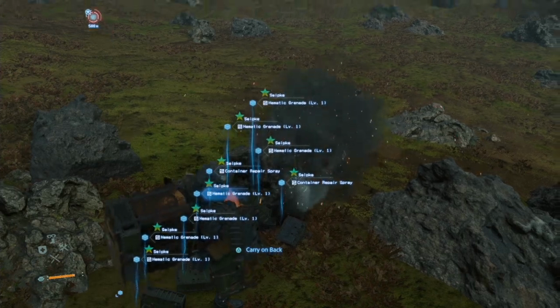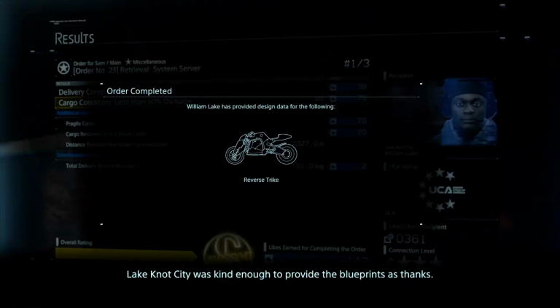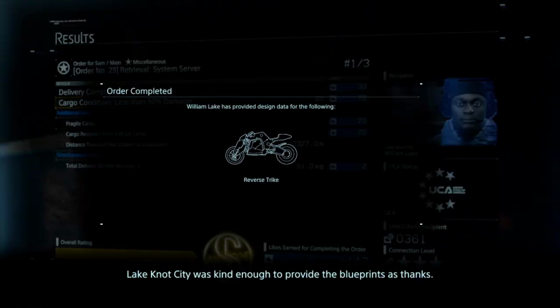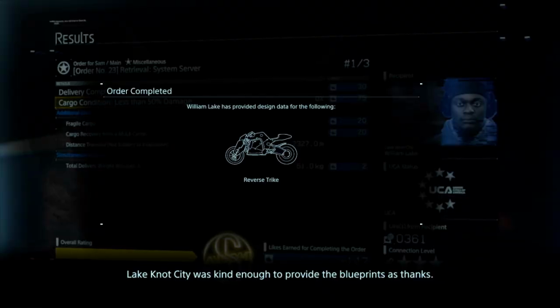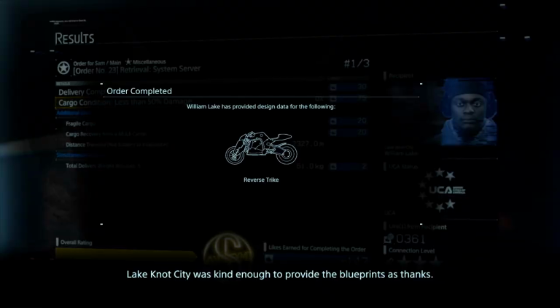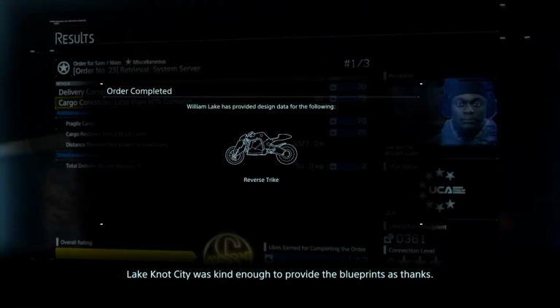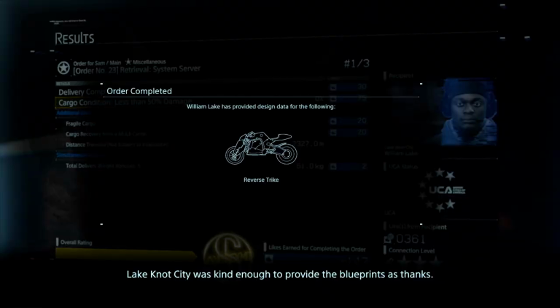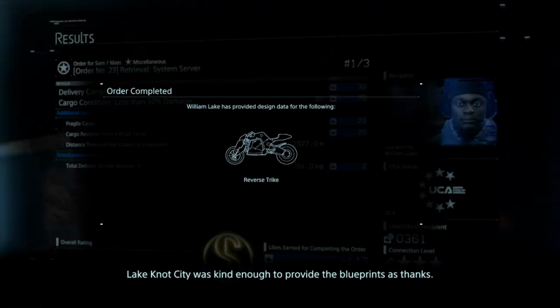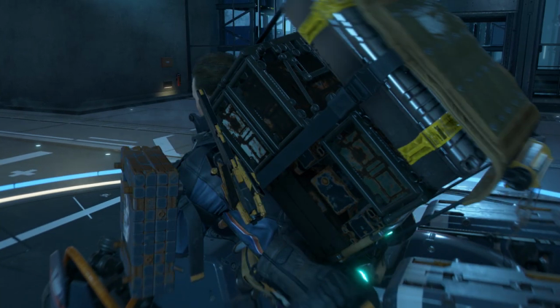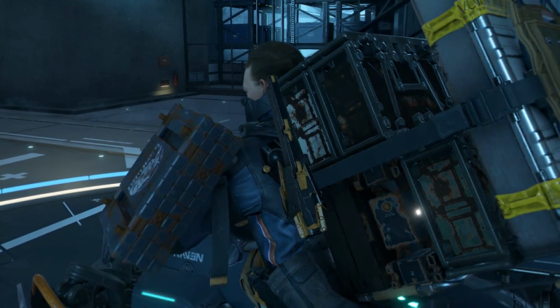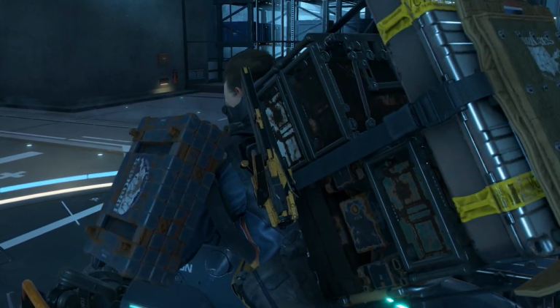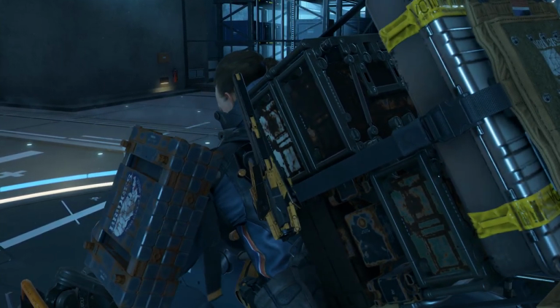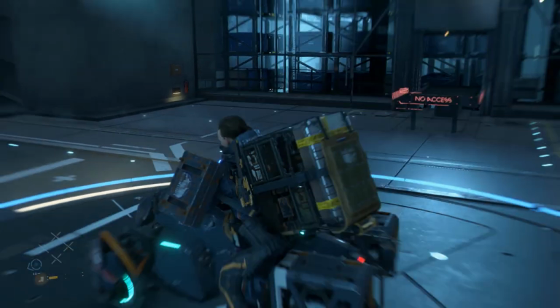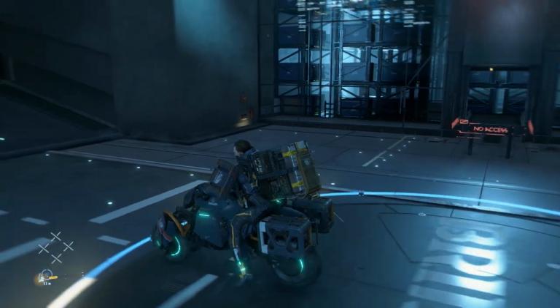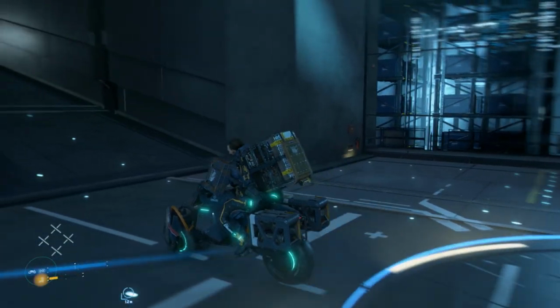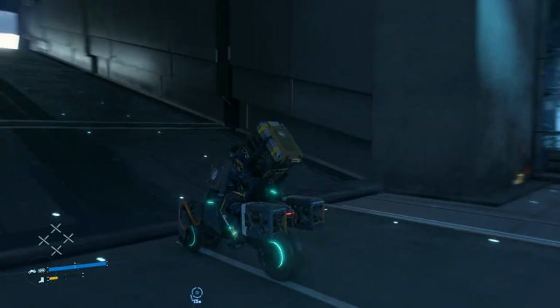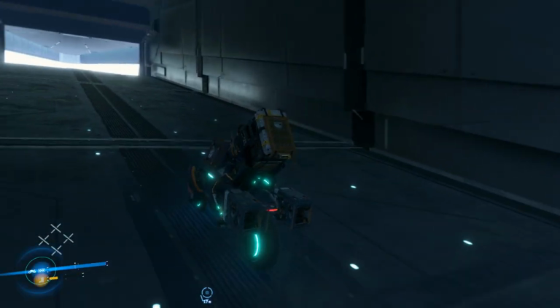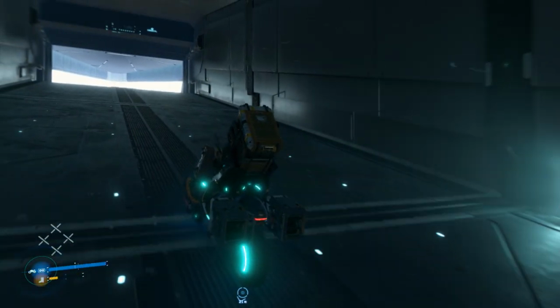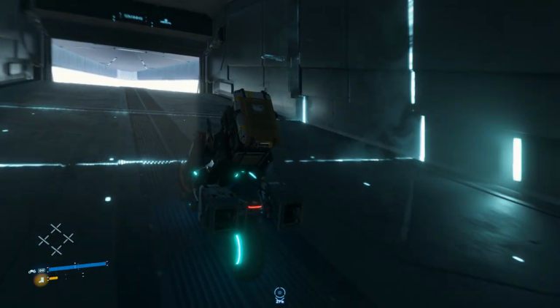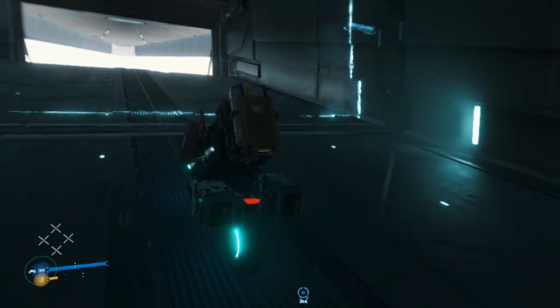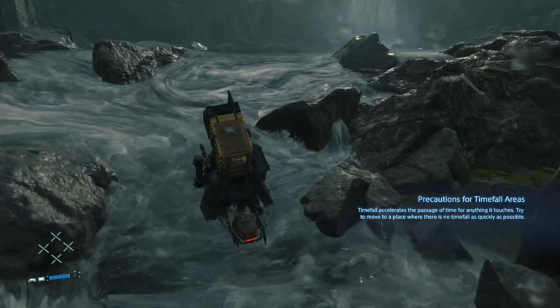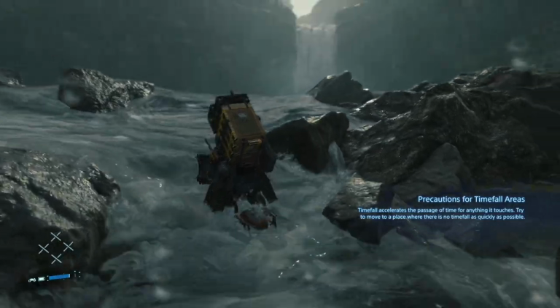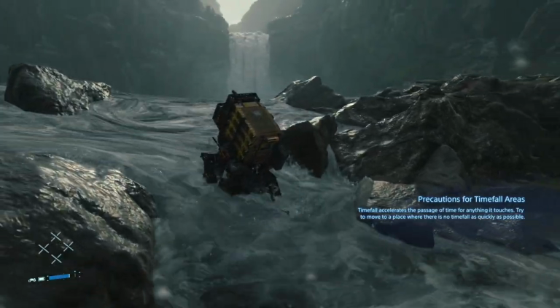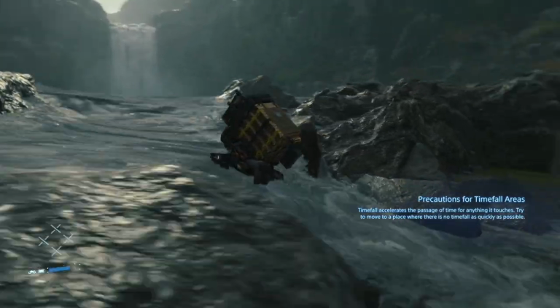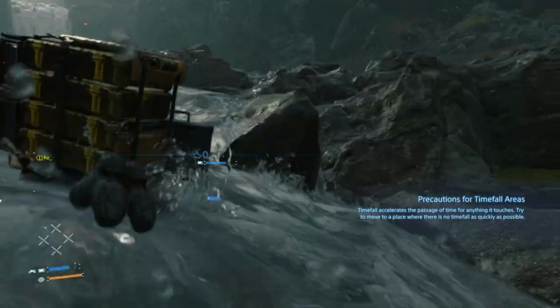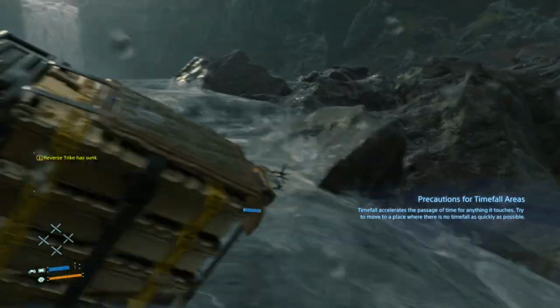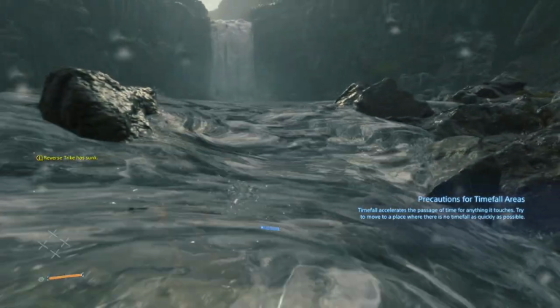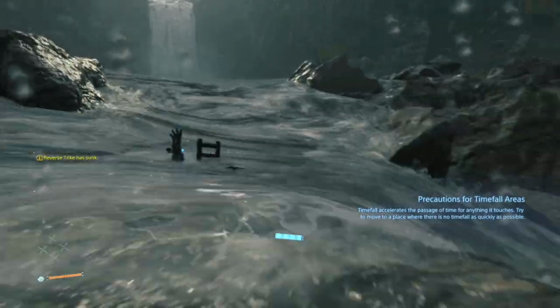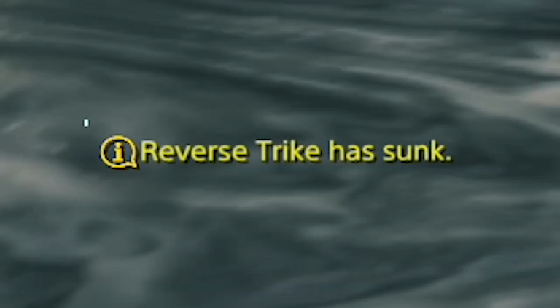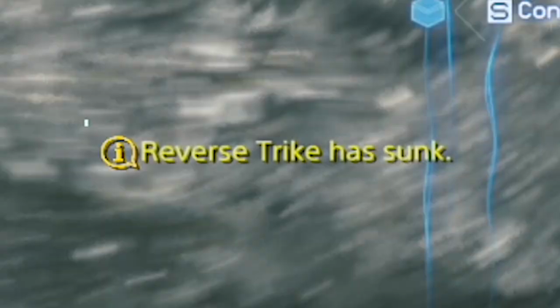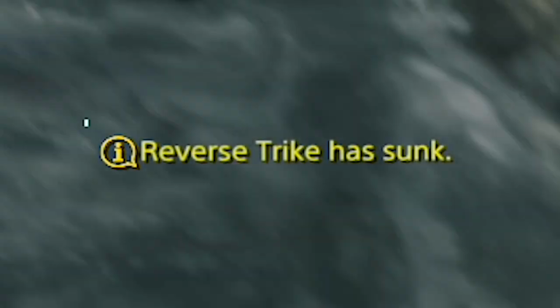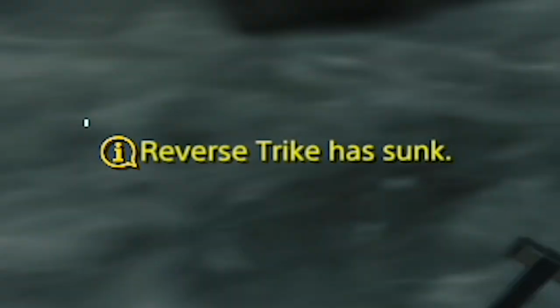You can eventually fabricate your own reverse trike, but you don't get access to that until later in Chapter 3, so this first one is all you get. Play it safe when traveling and try not to get stuck on some rocks or break it, because it's then back to walking.